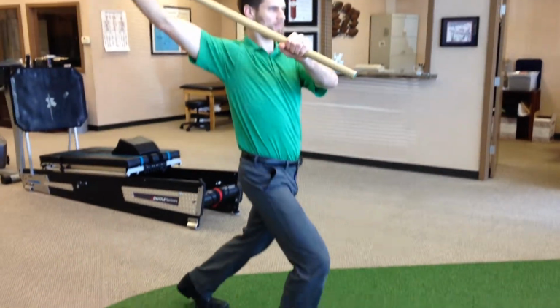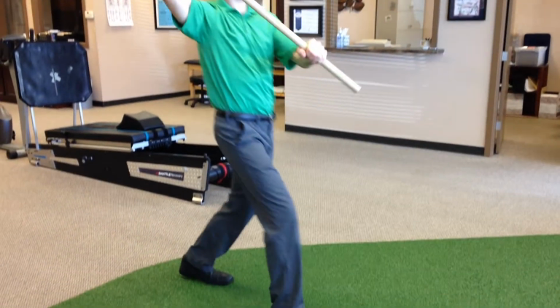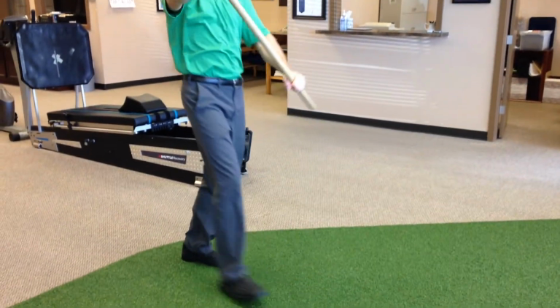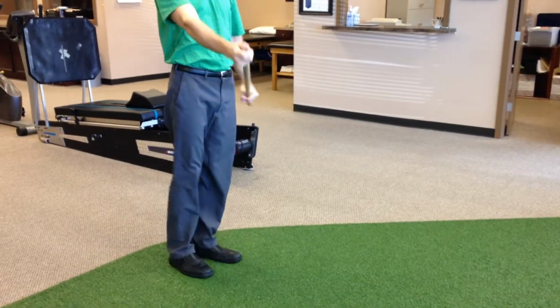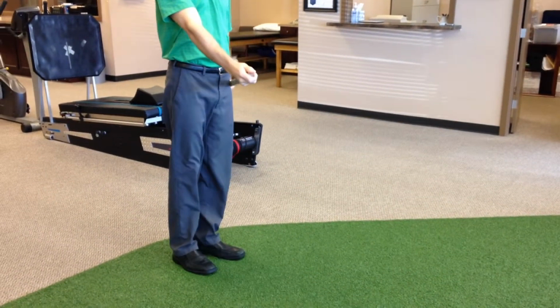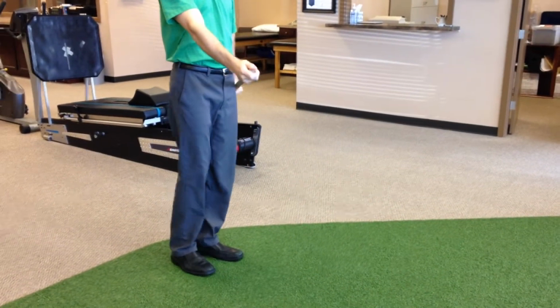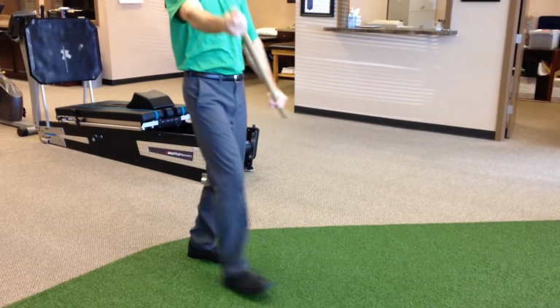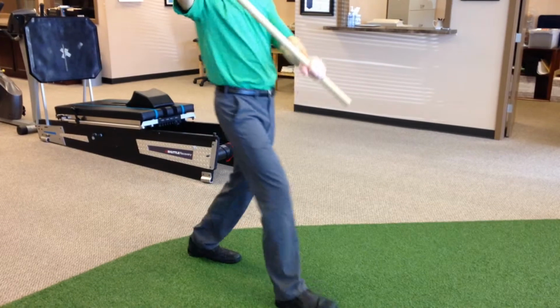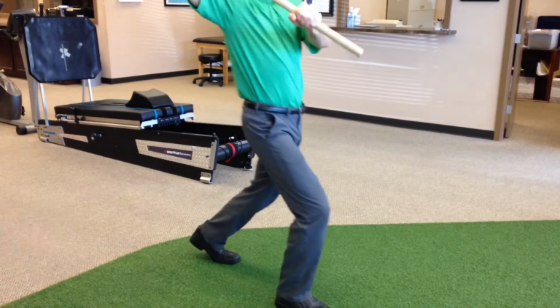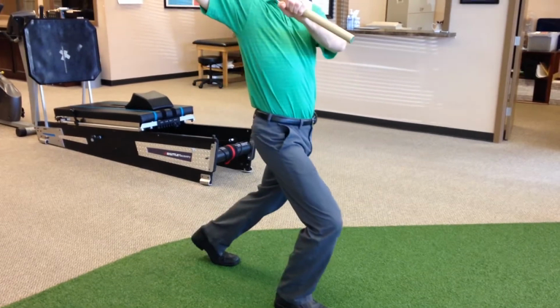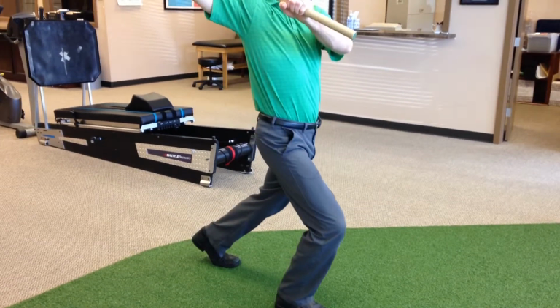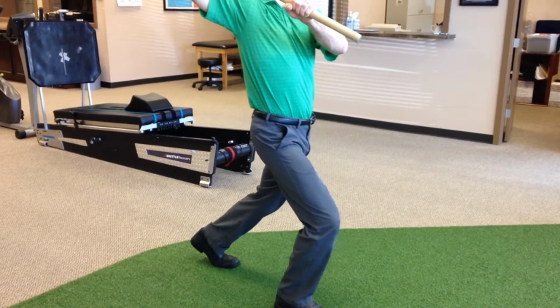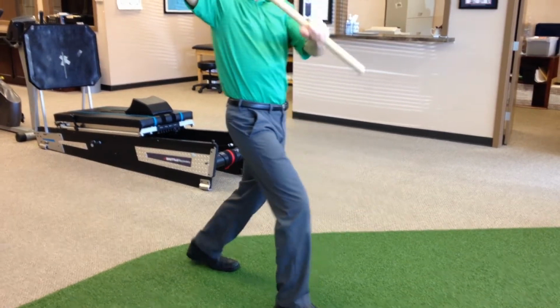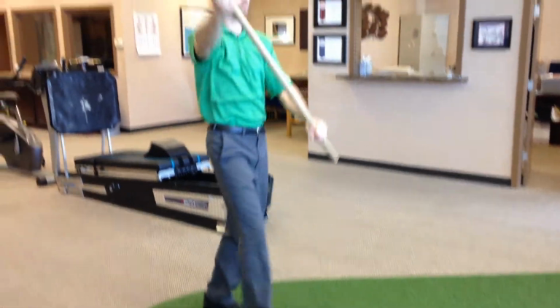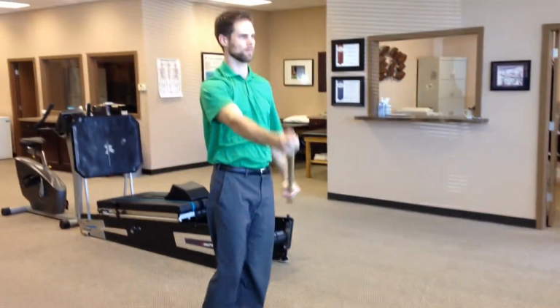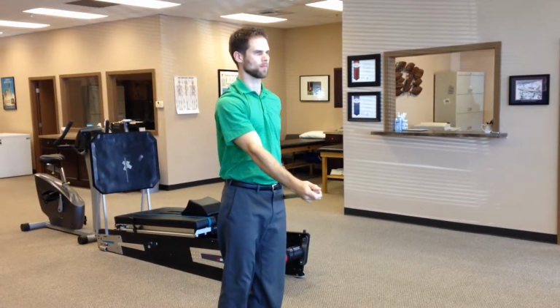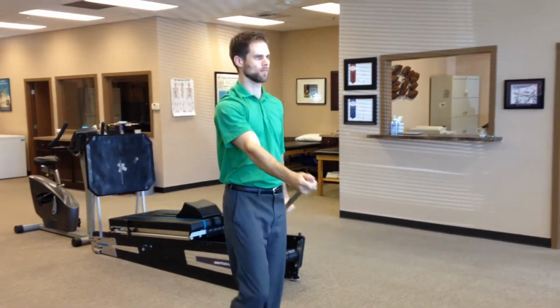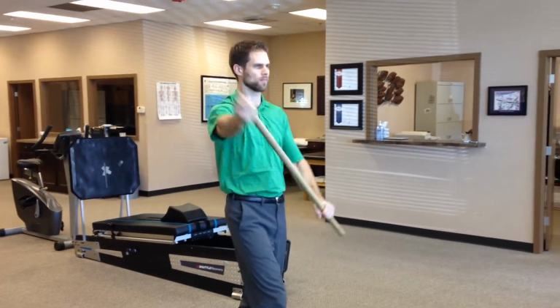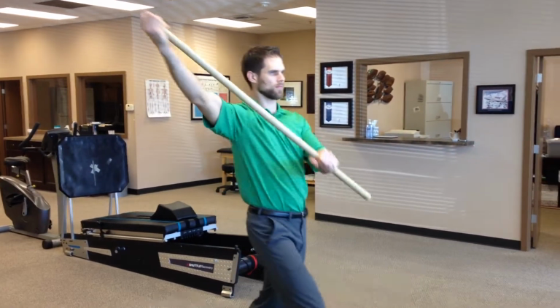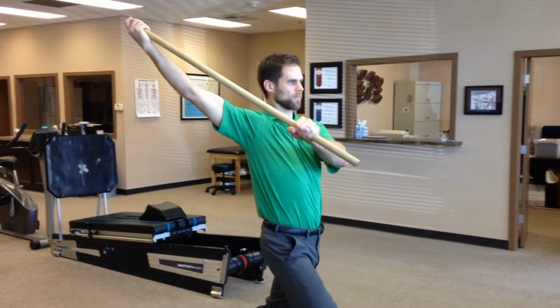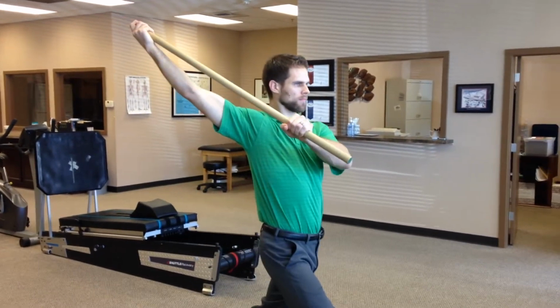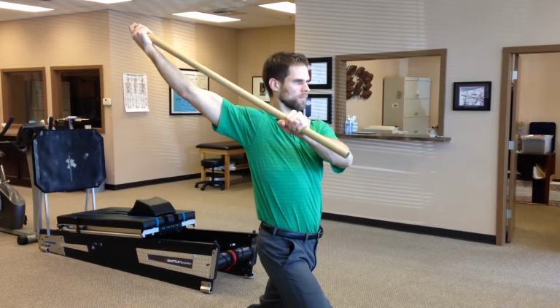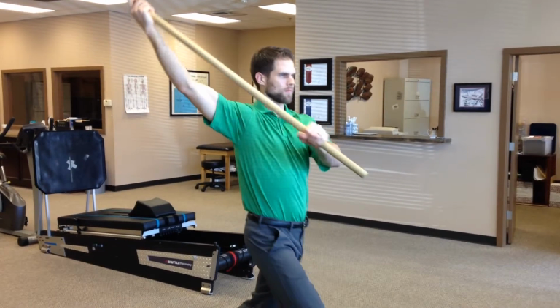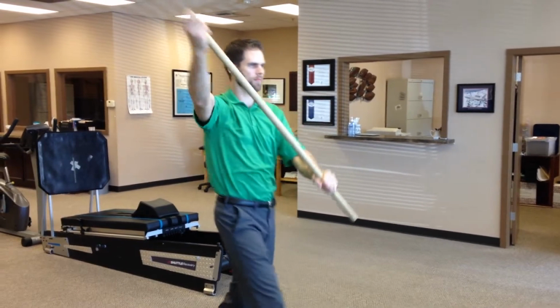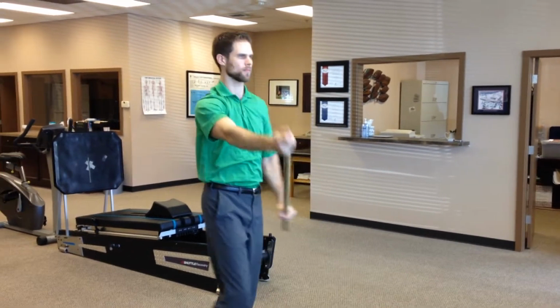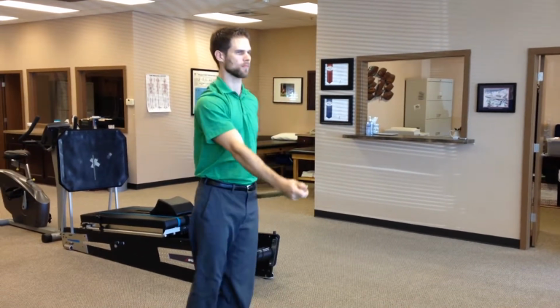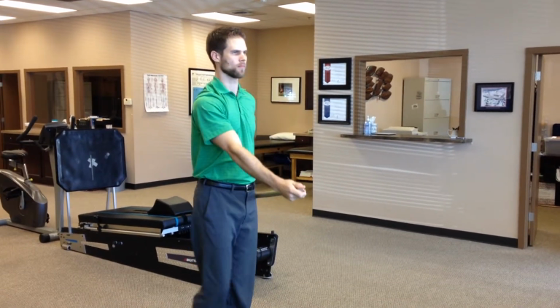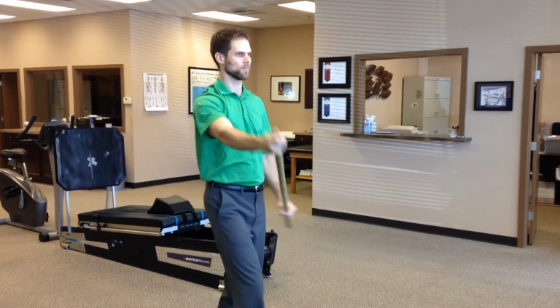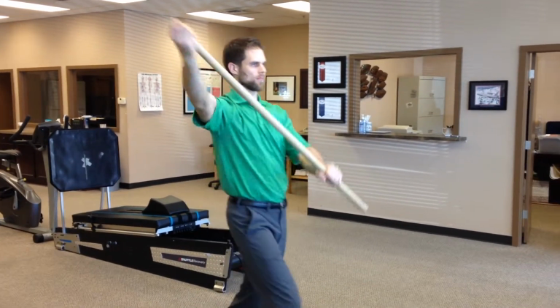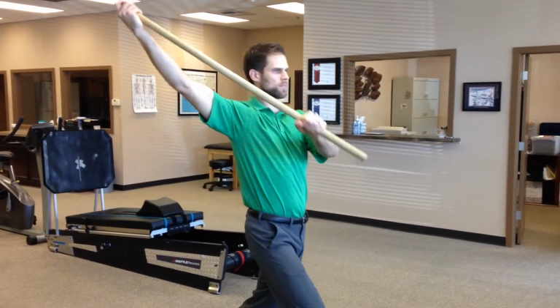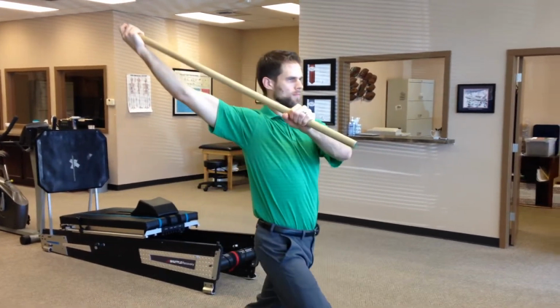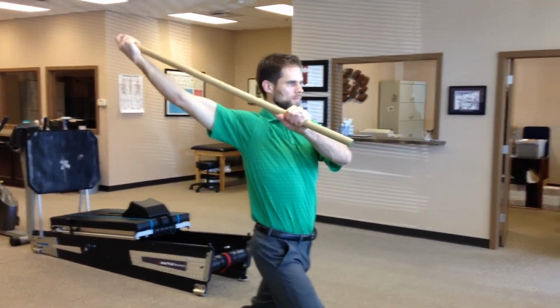This is what his stride looks like. He's taking a step and then reaching back with that arm and assisting with the stick, getting a really nice stretch. It should never hurt — it should just feel like it's pulling and stretching. Give it a try.